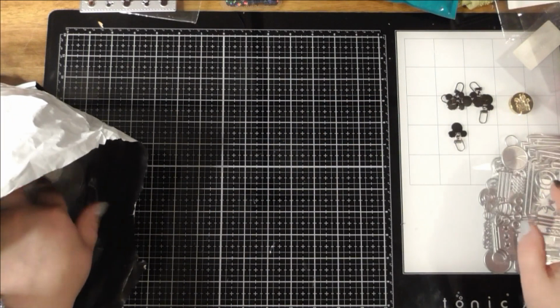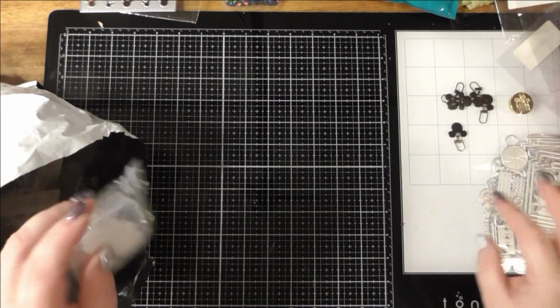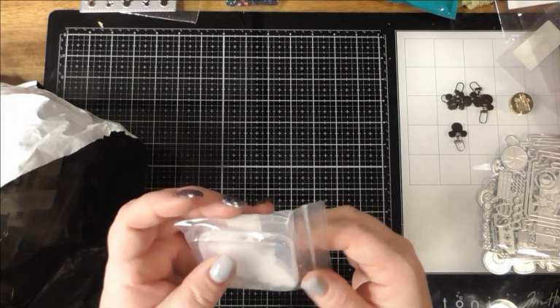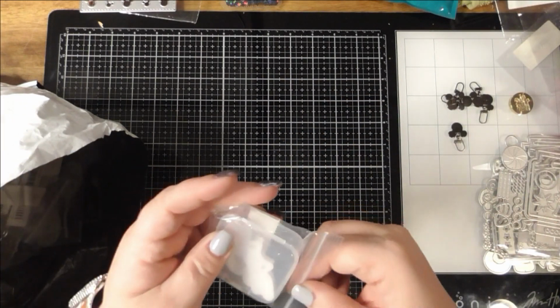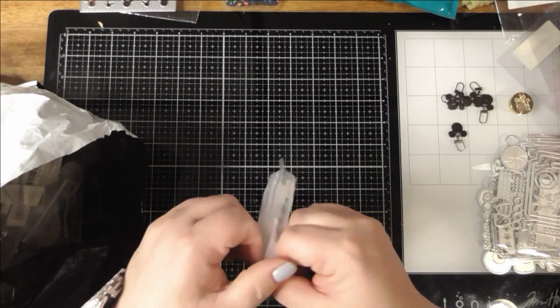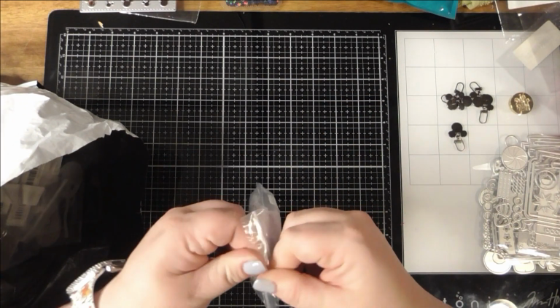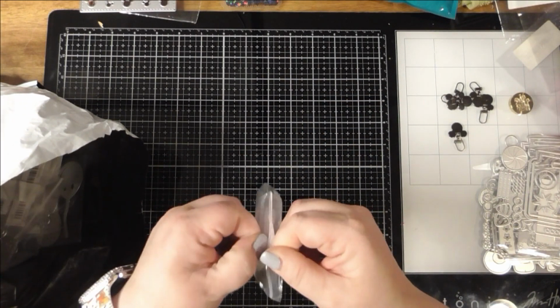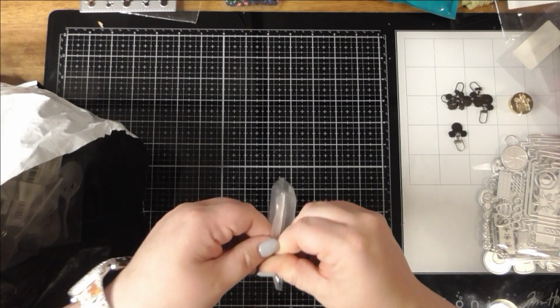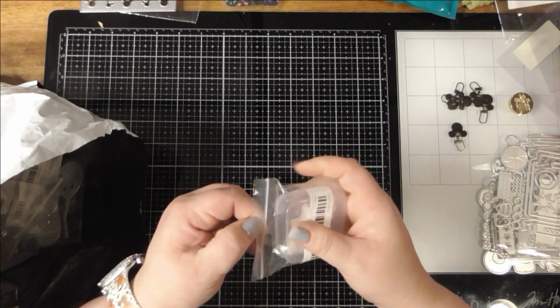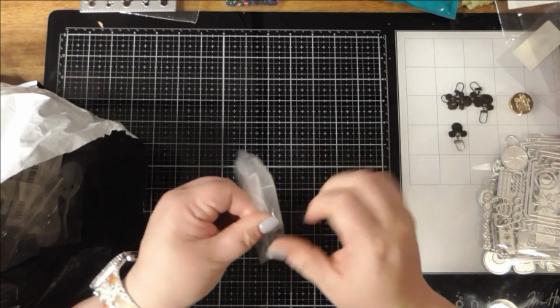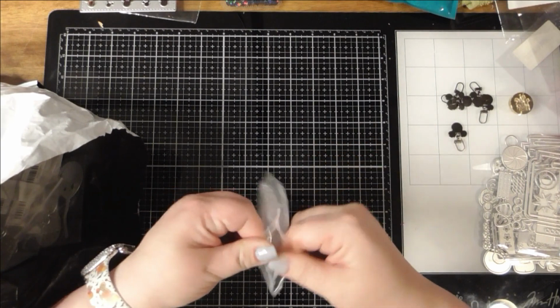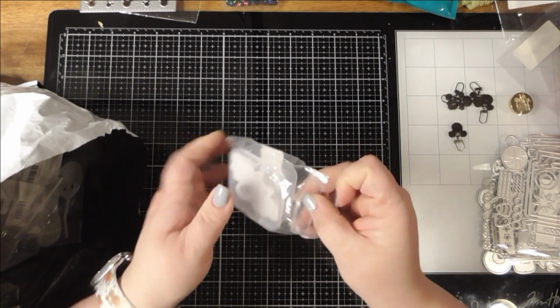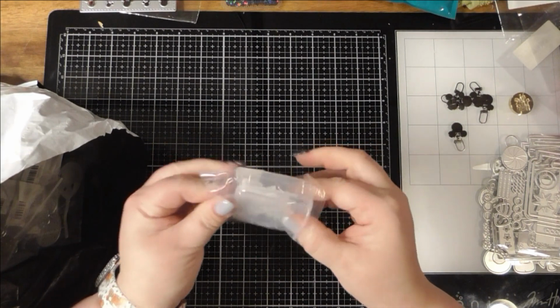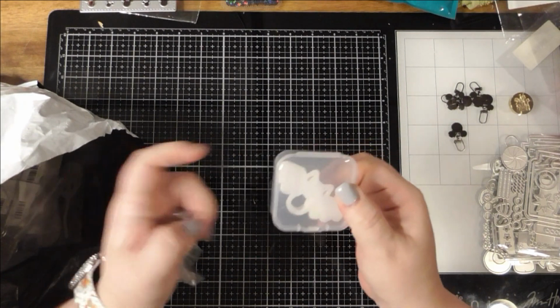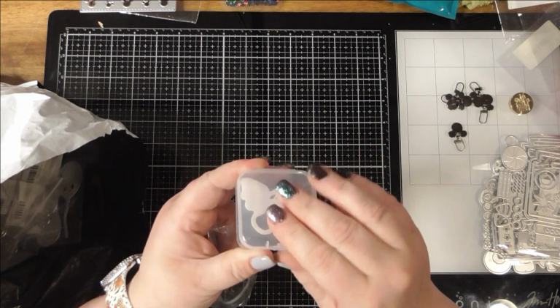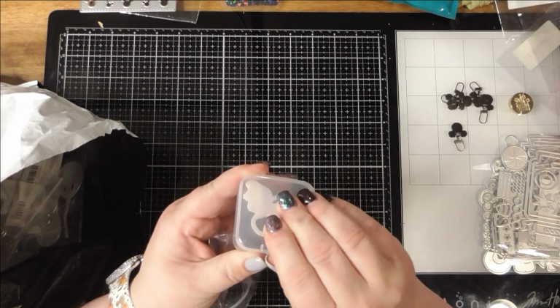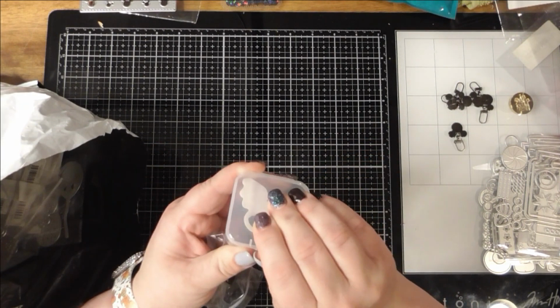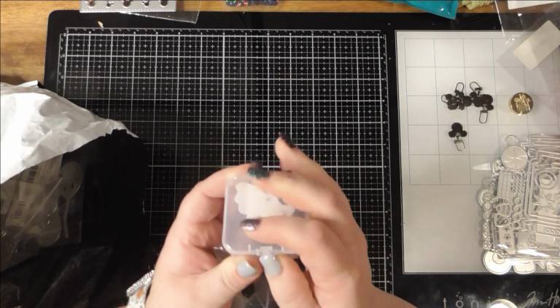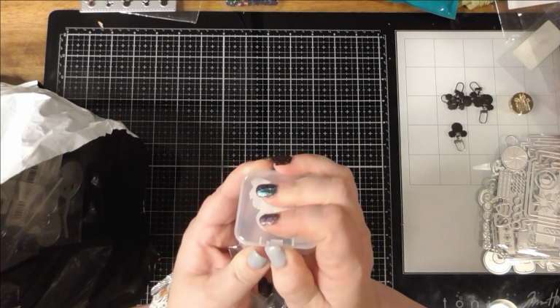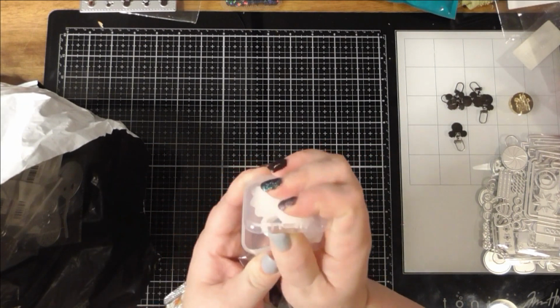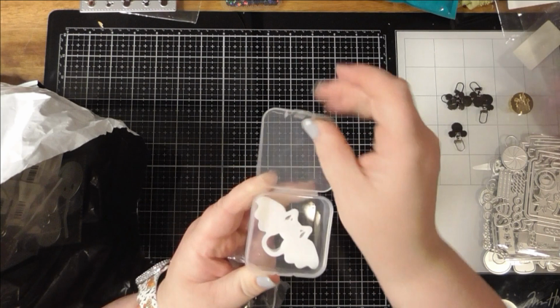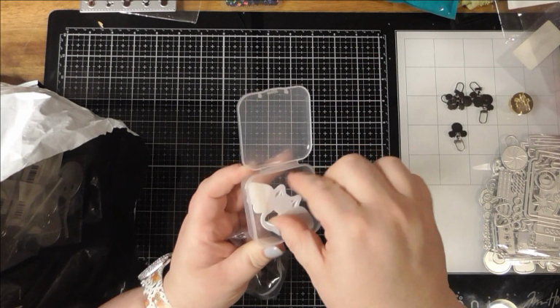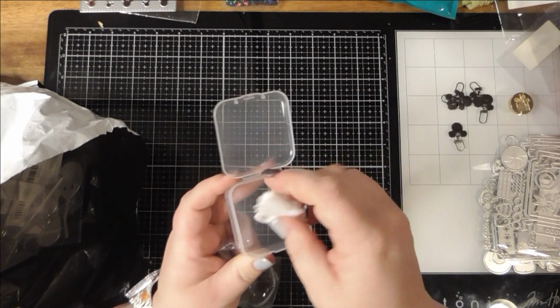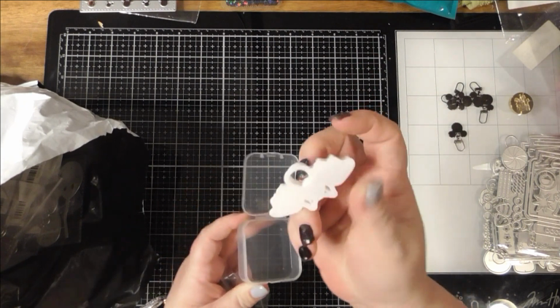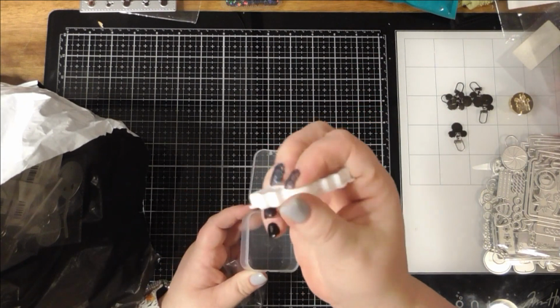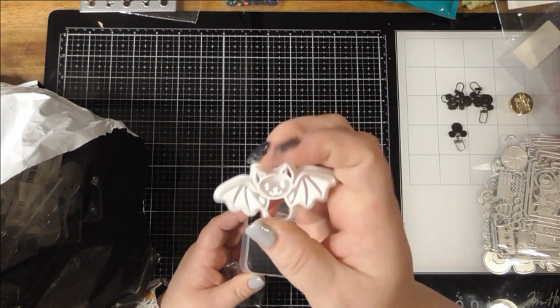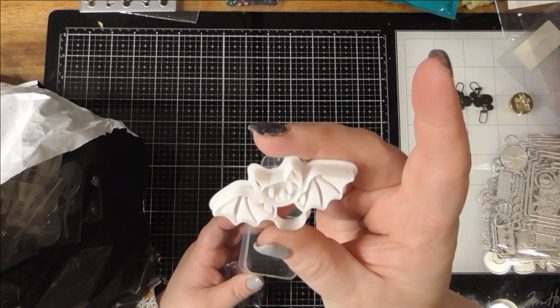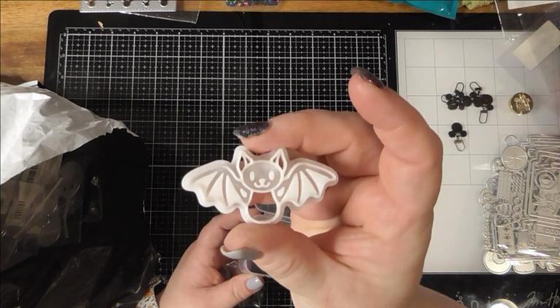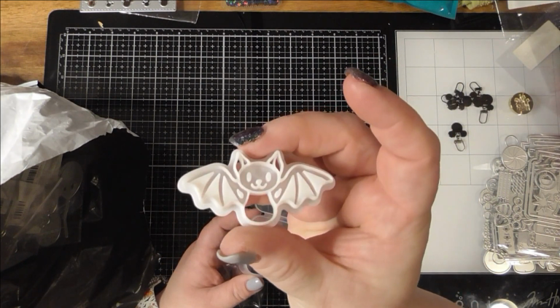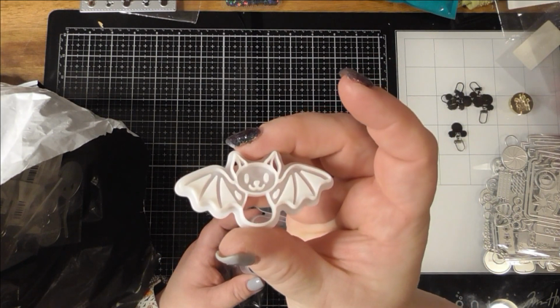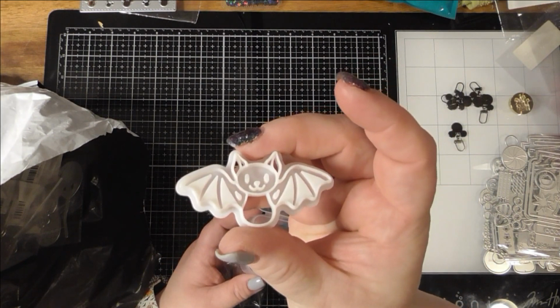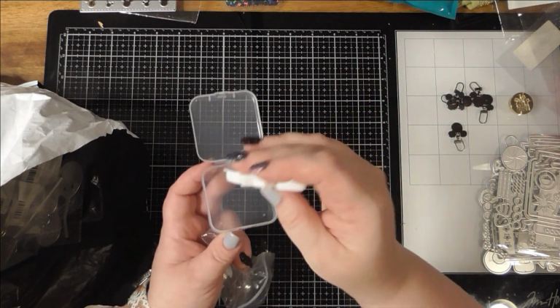This is the bat clay cutter. It's a nice size too — he's cute.